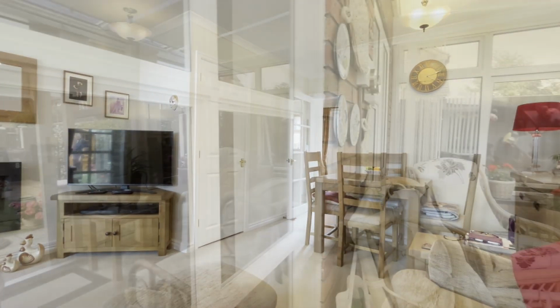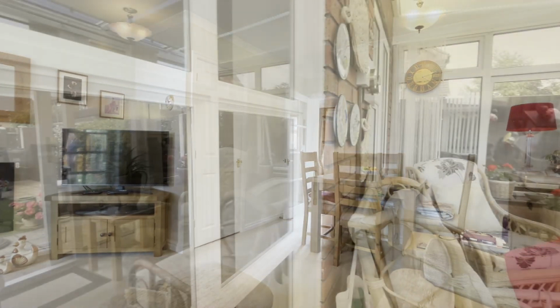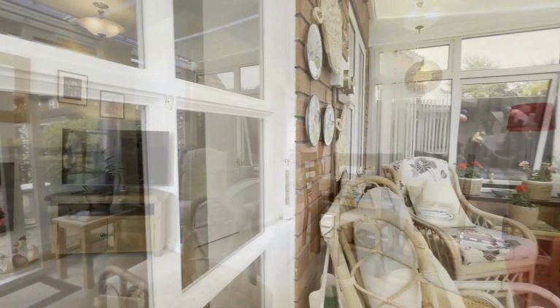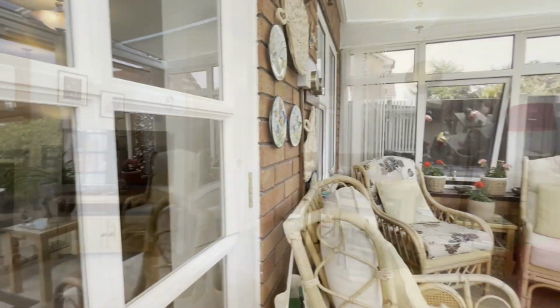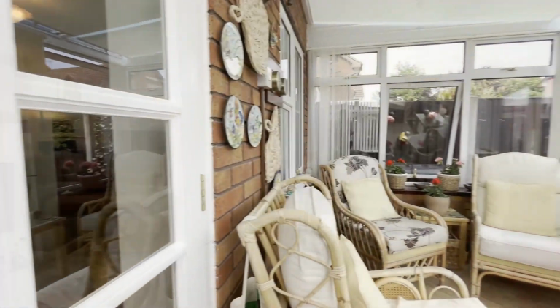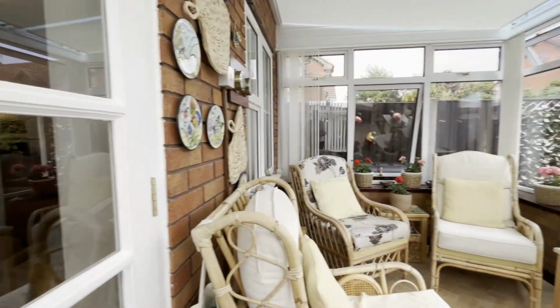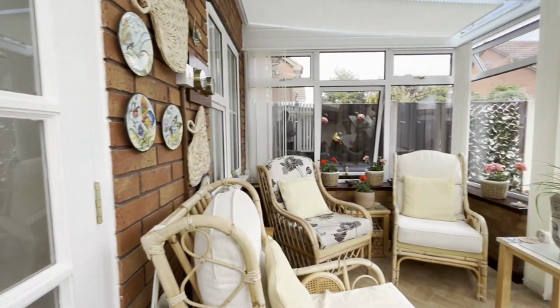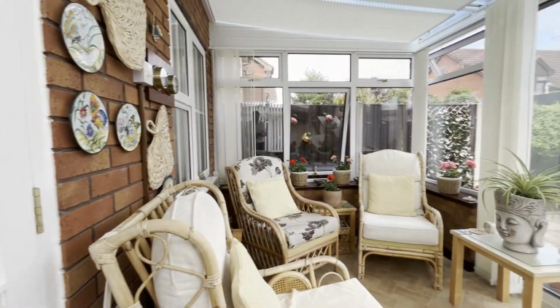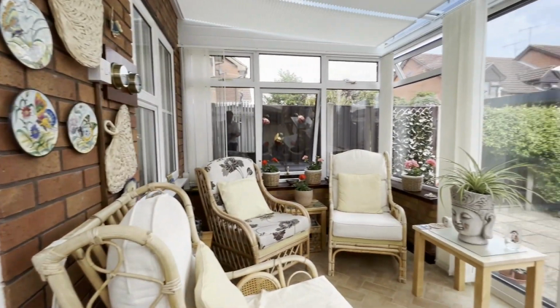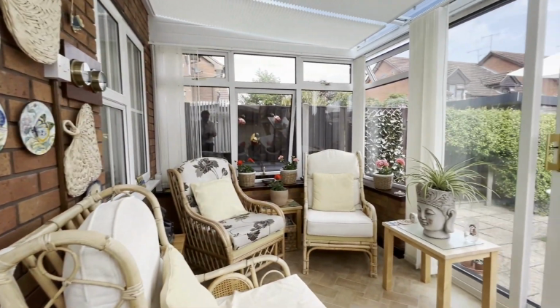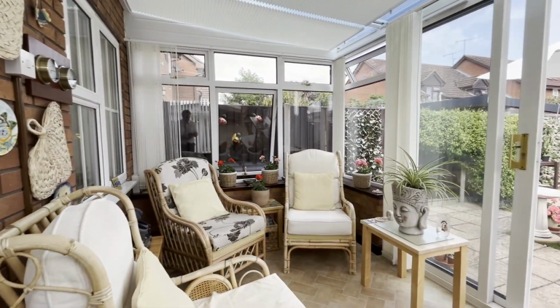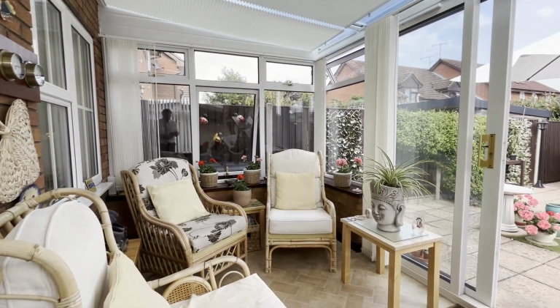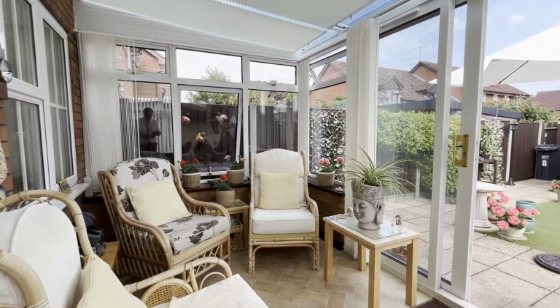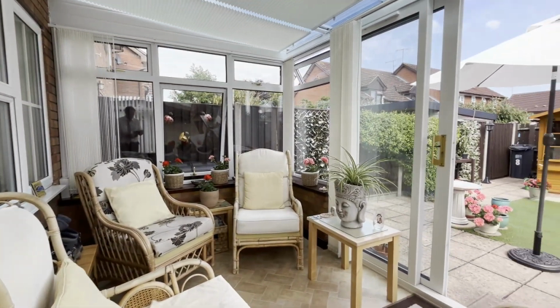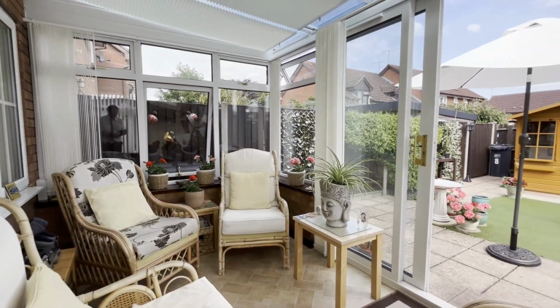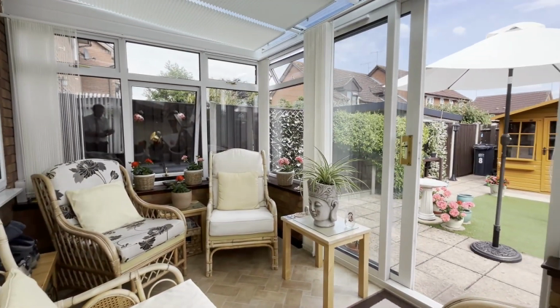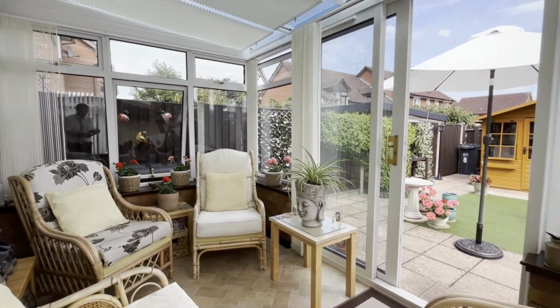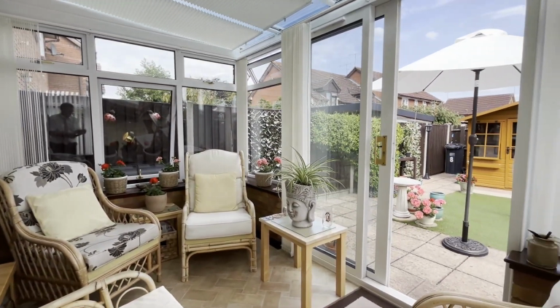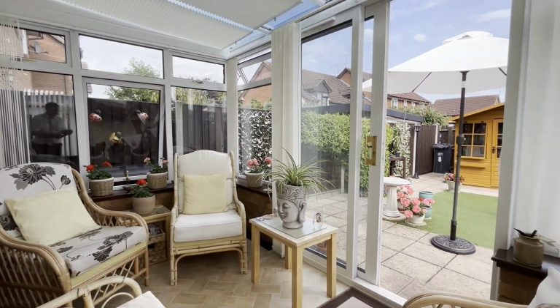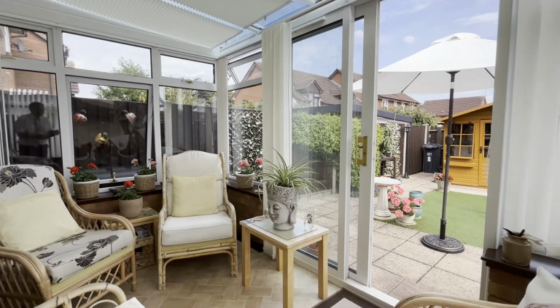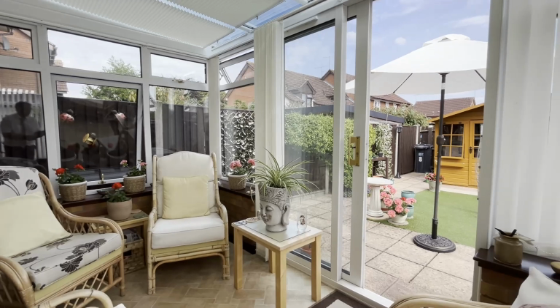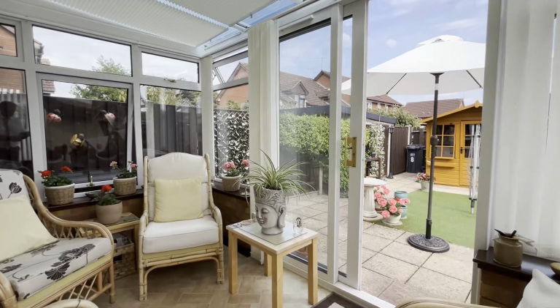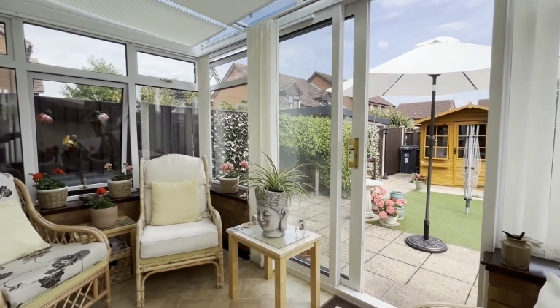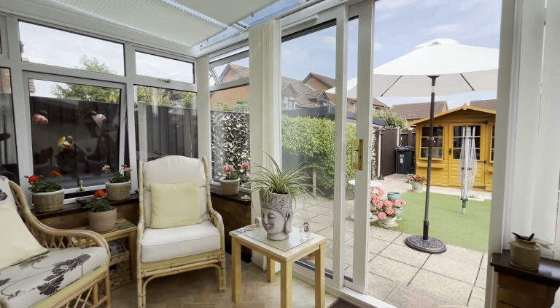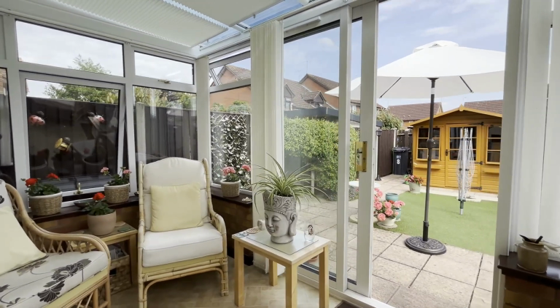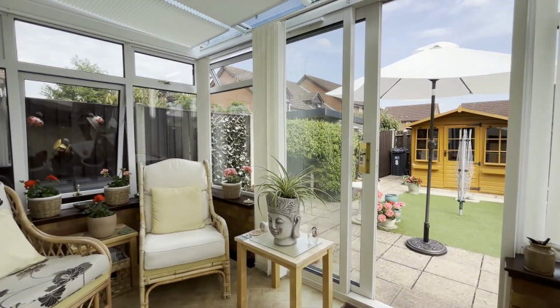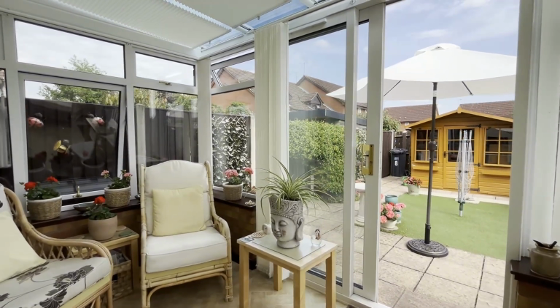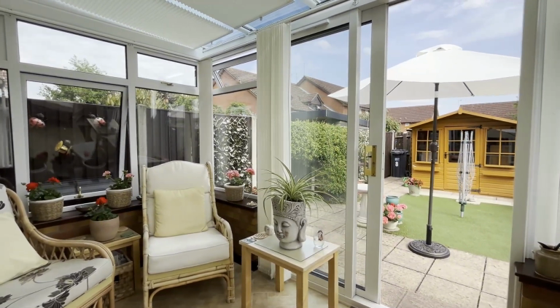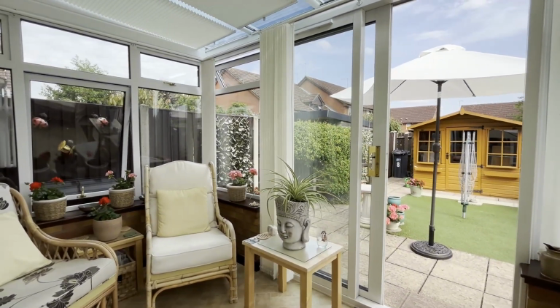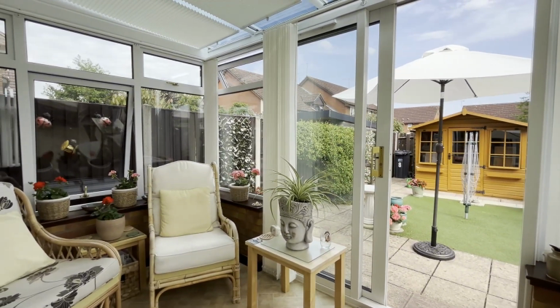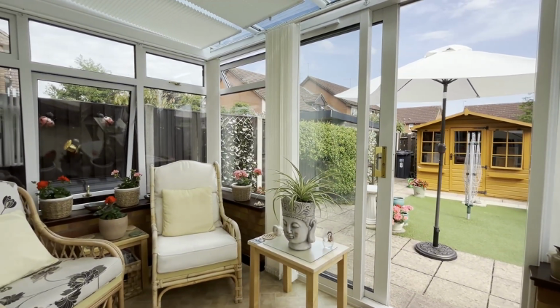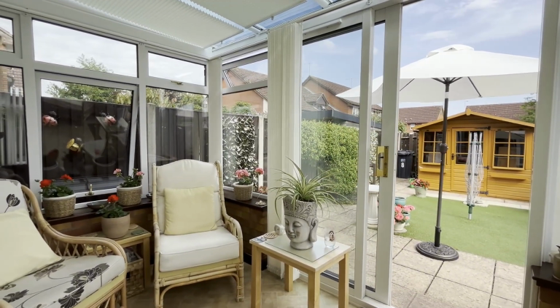We come from the living room through into the super rear conservatory that just takes full advantage of the southerly rear aspect.